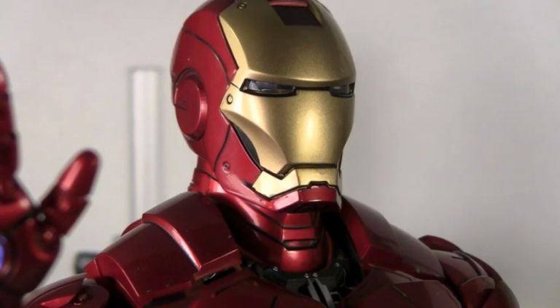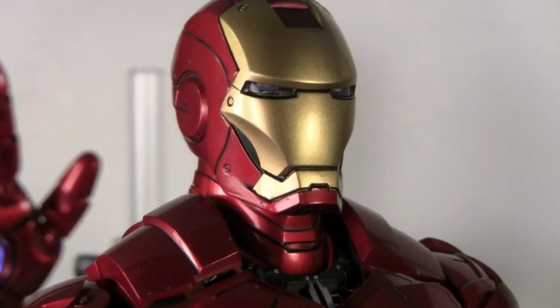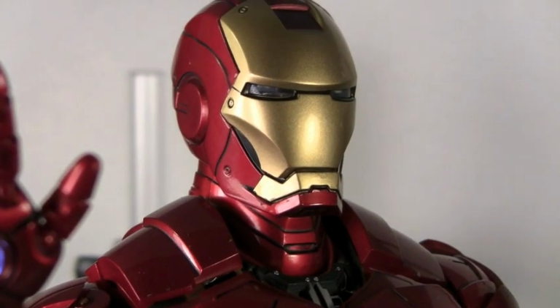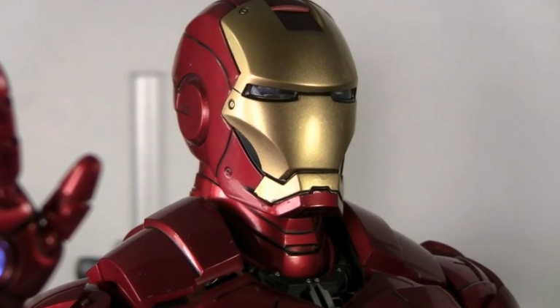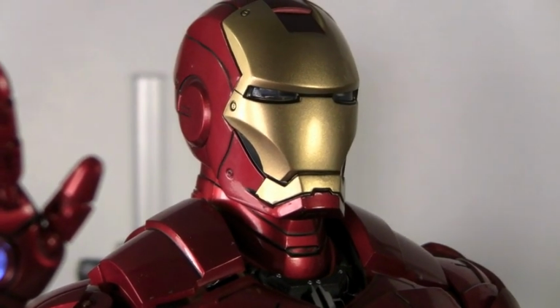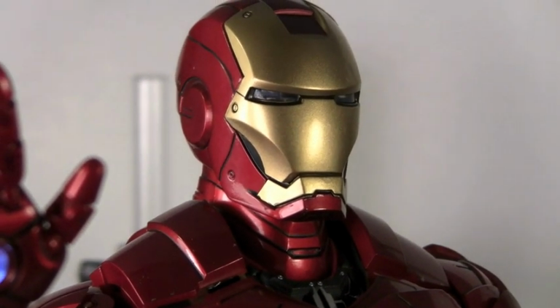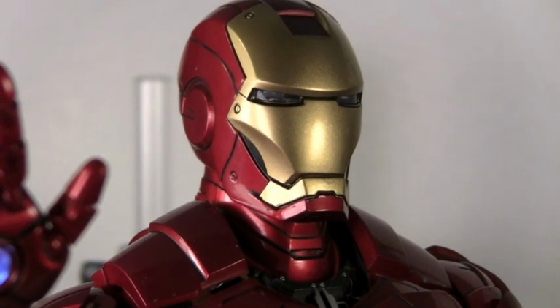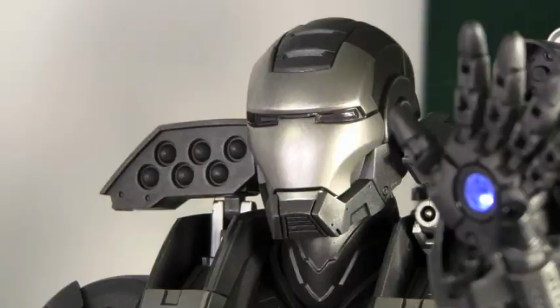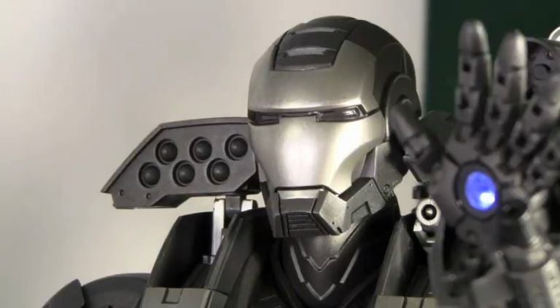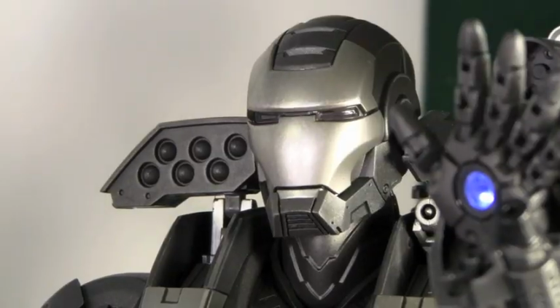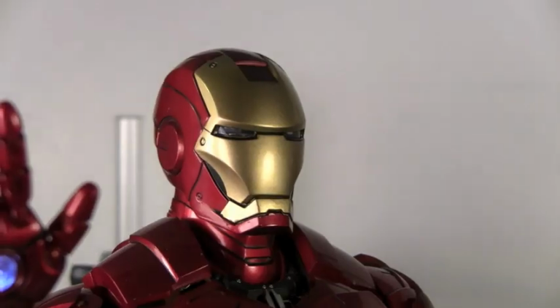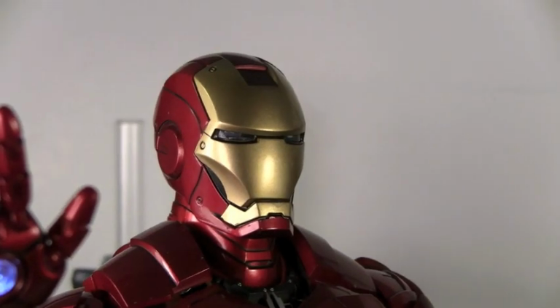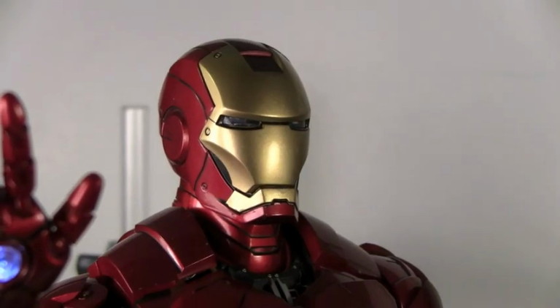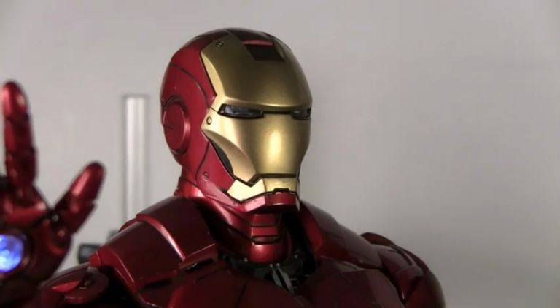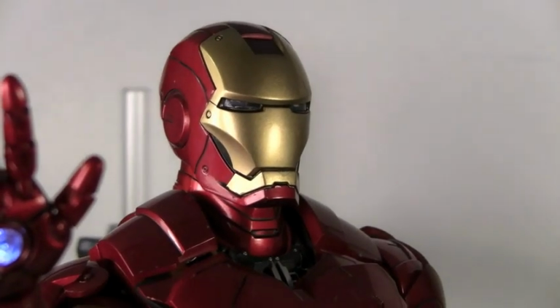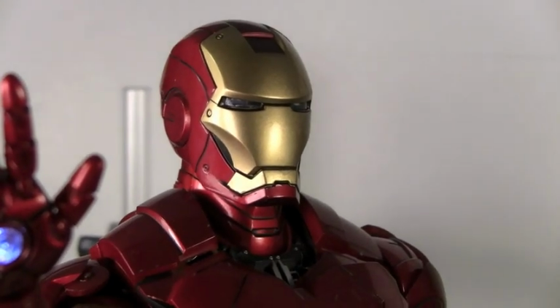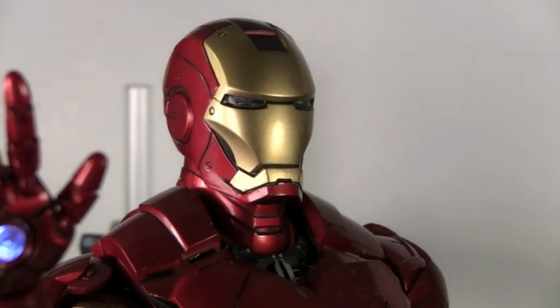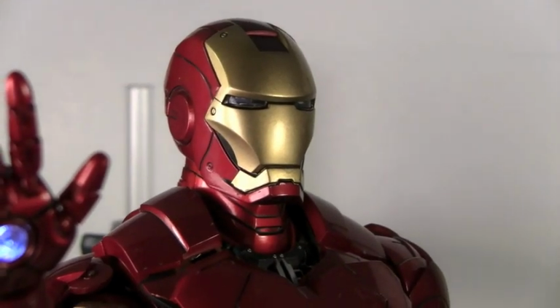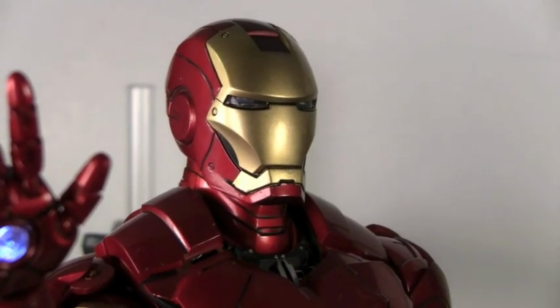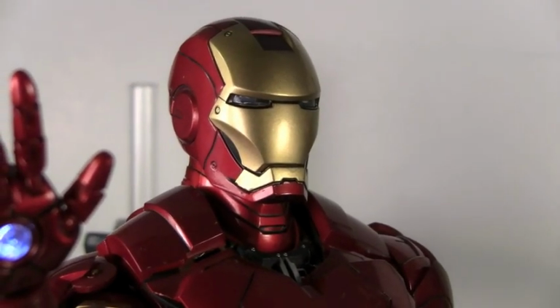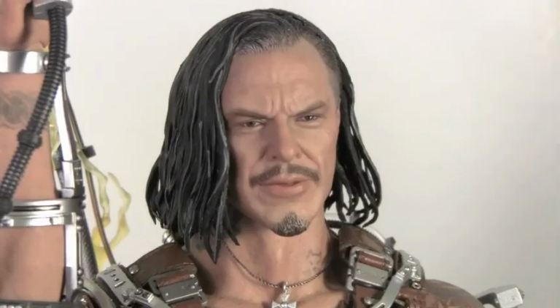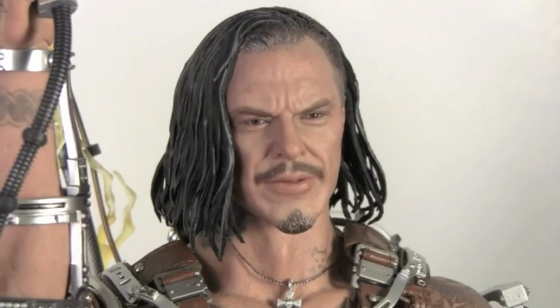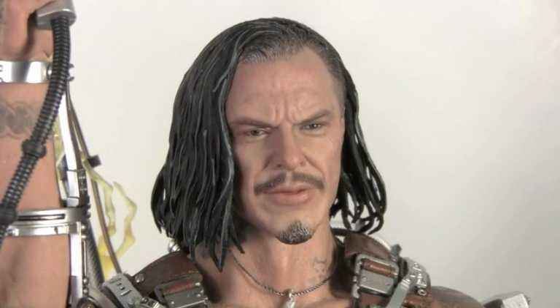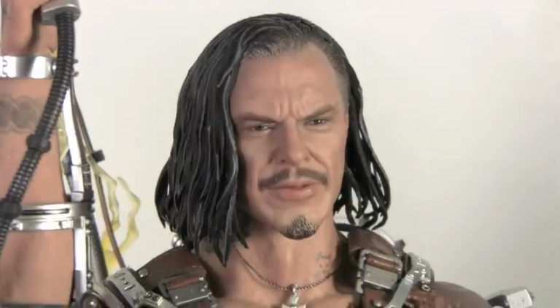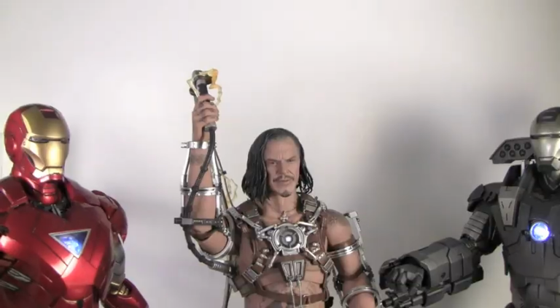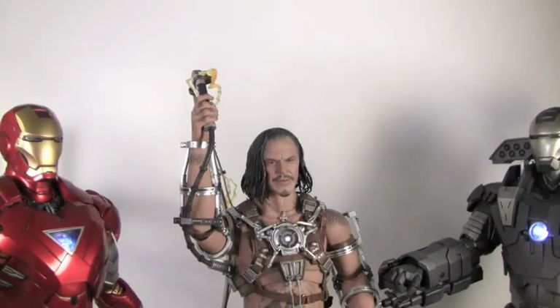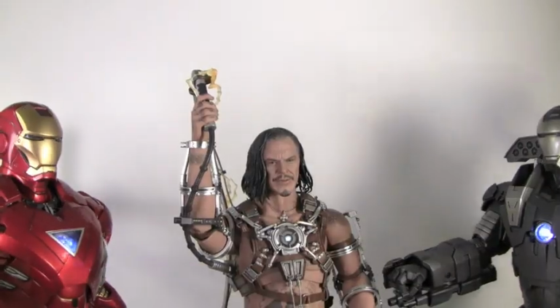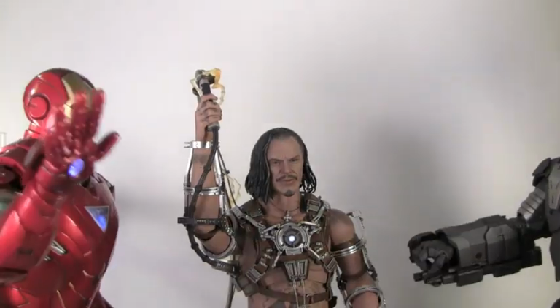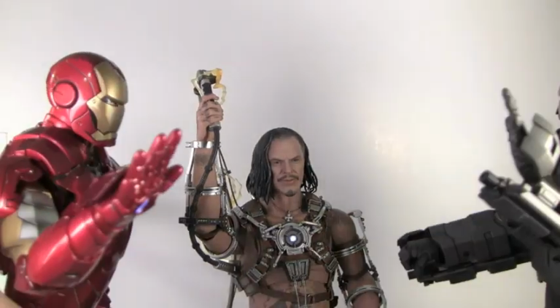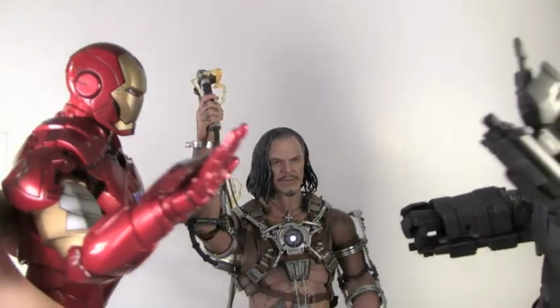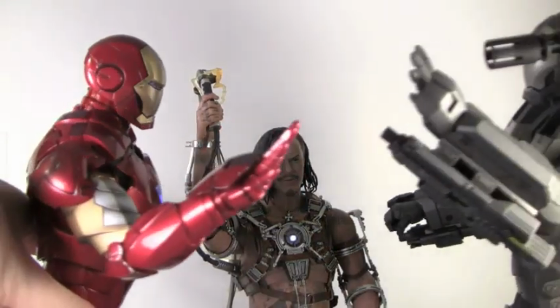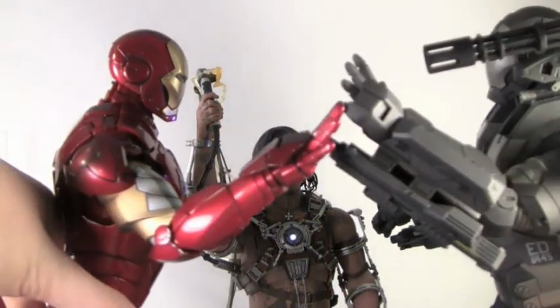If we're going to stop Whiplash, we need to give him the ultimate weapon. What's that, Tony? The MBH-5. Michael Bay high five! Bay explosion!